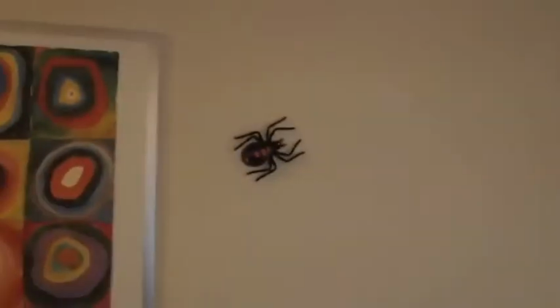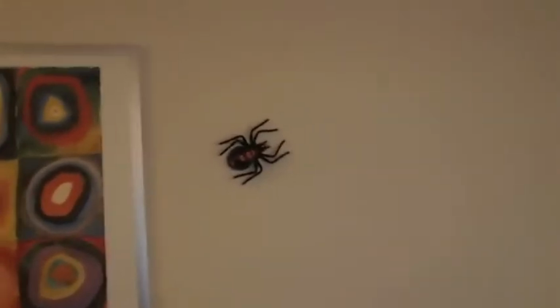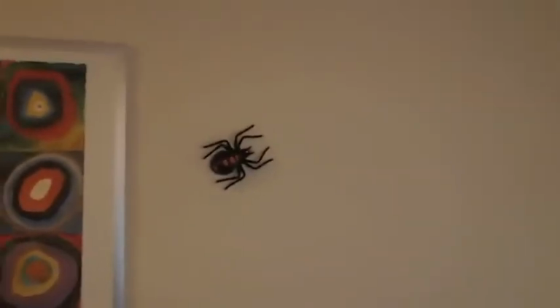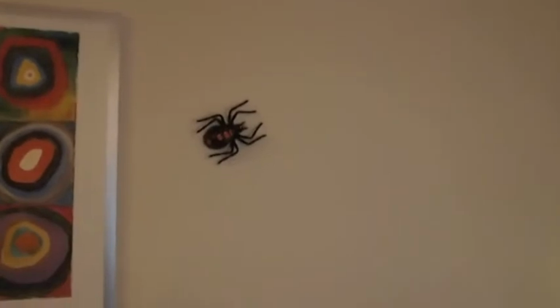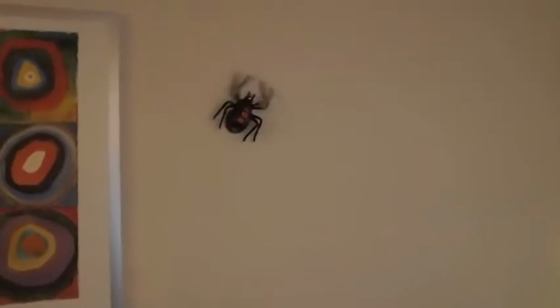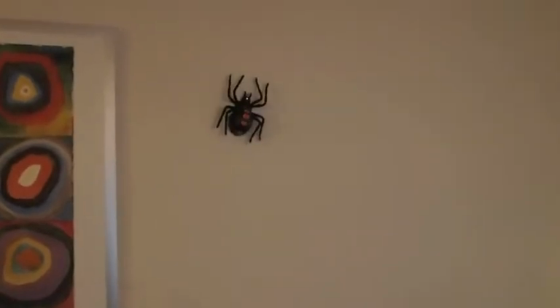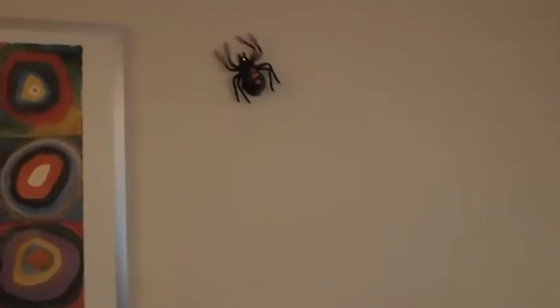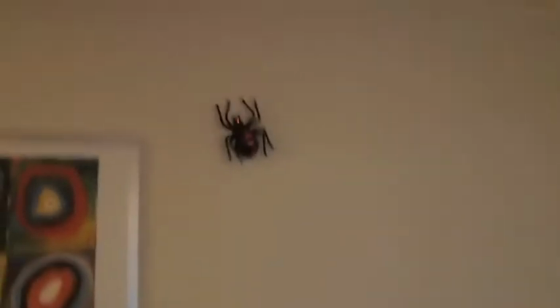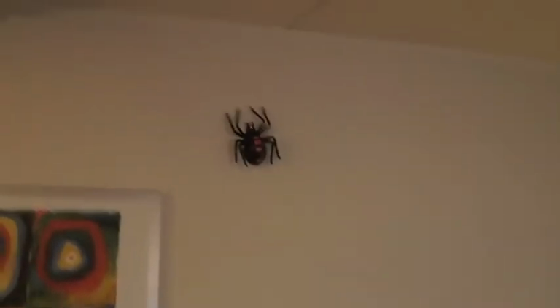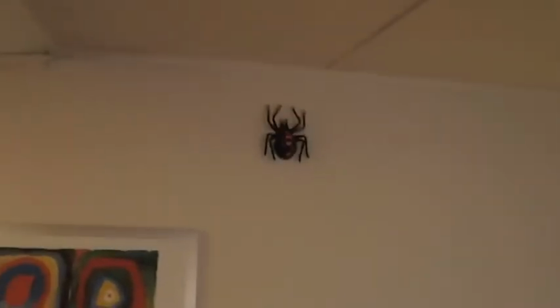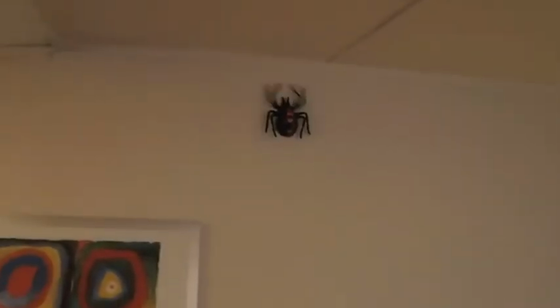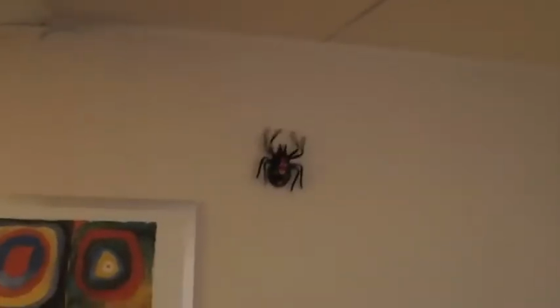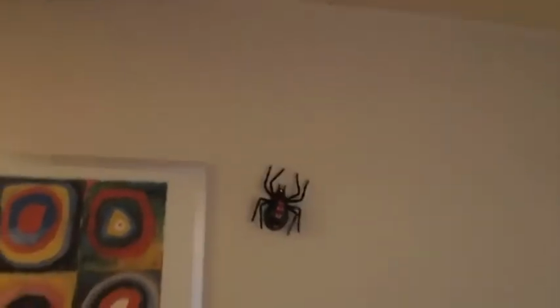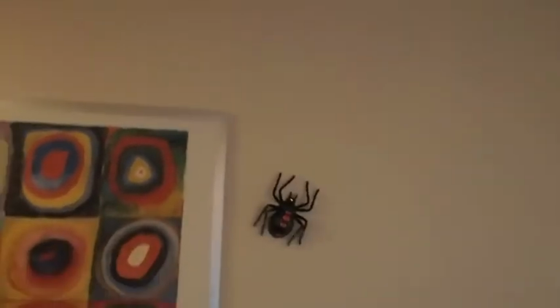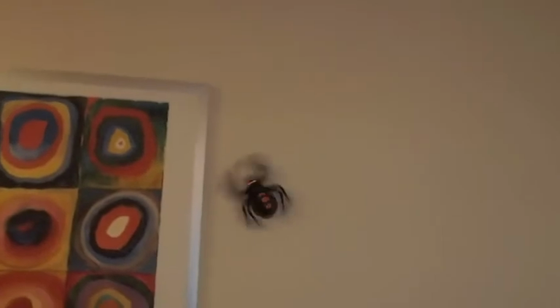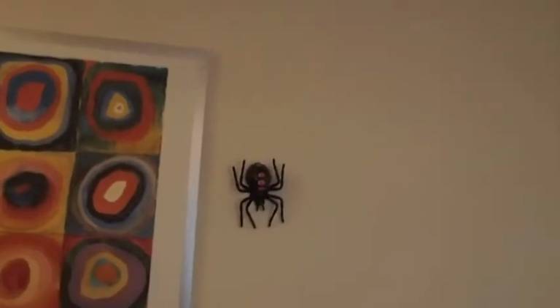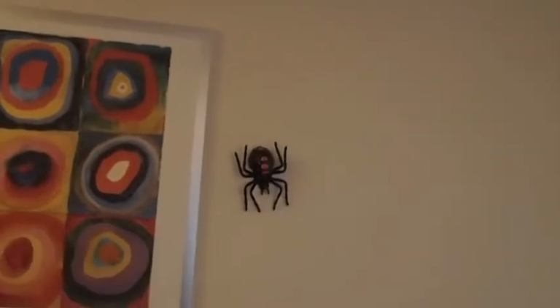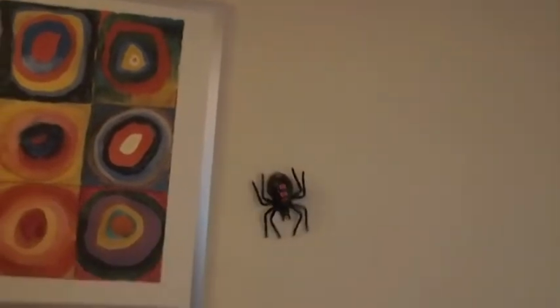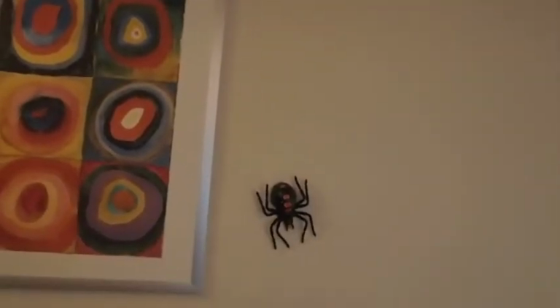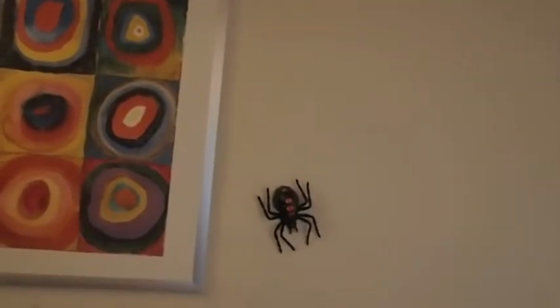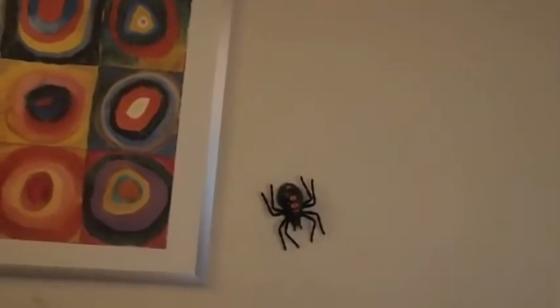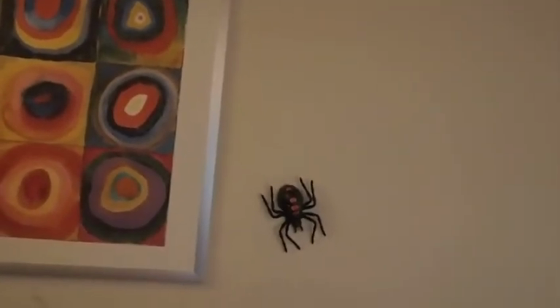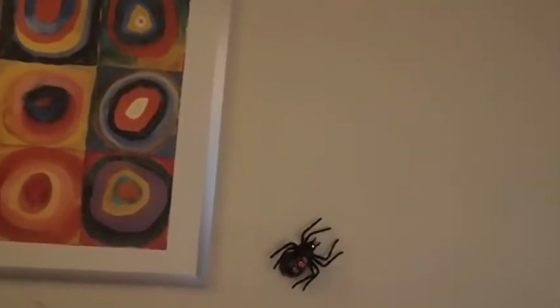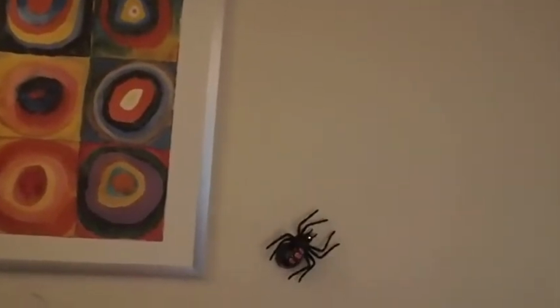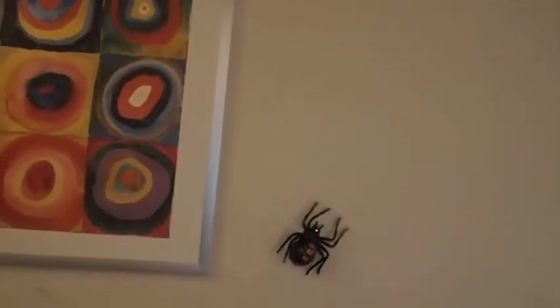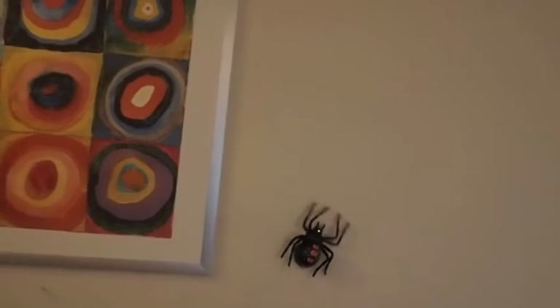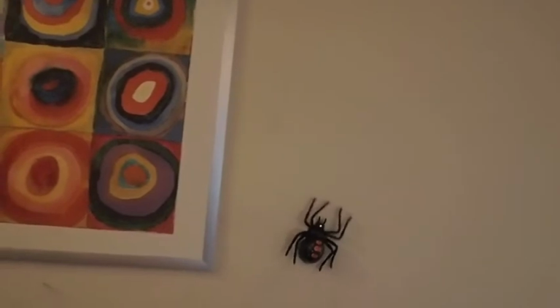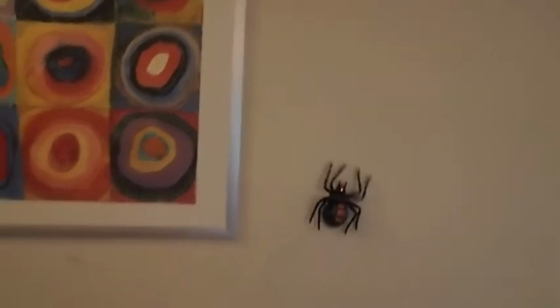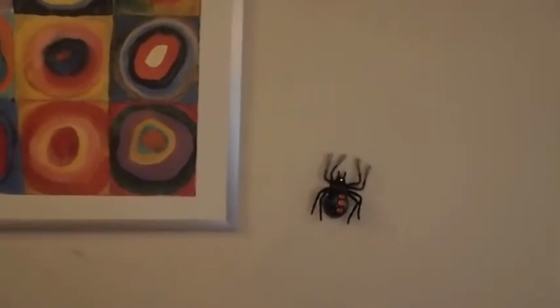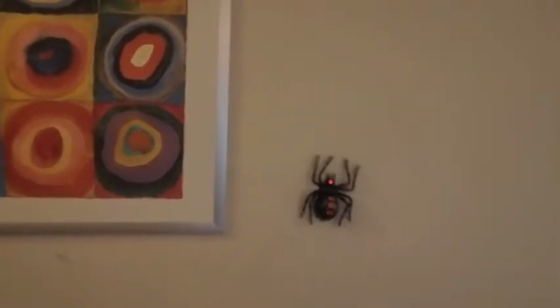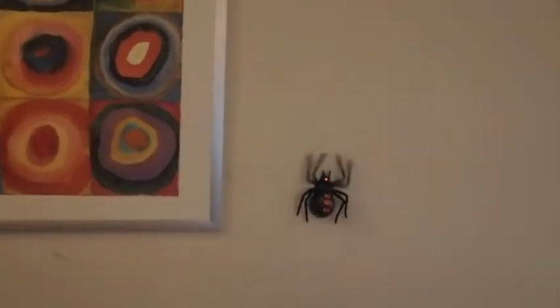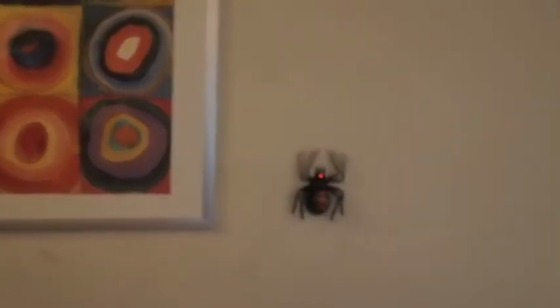This was actually pretty fun. This is one of the first toys that I actually thought was very clever, especially since it can actually stick to walls. It can actually stick to ceilings as well — it stays up there for a minute and then falls on your head, so that's a concern.